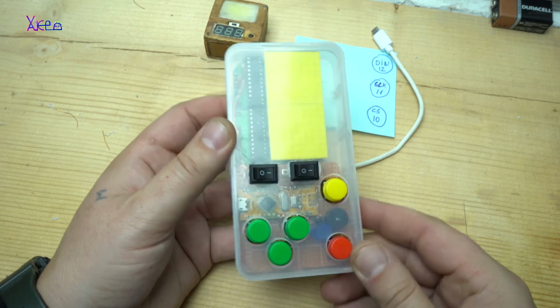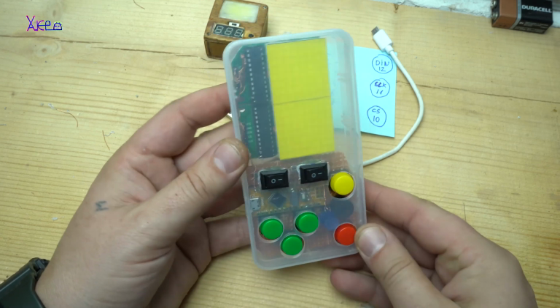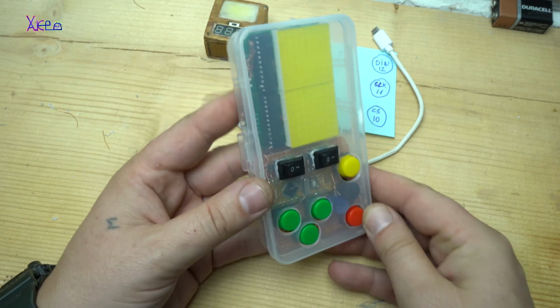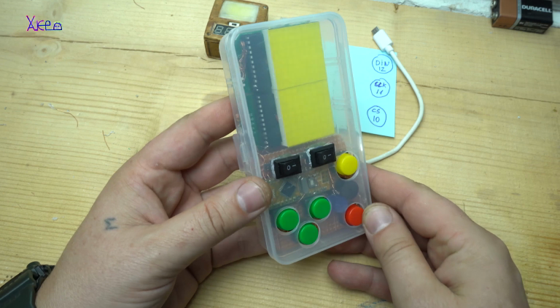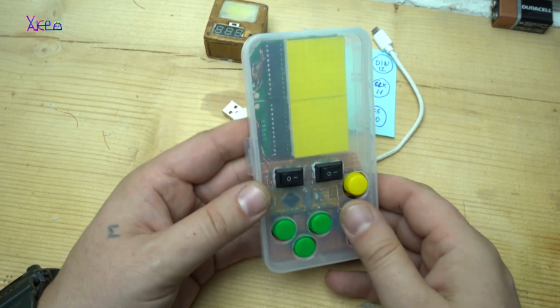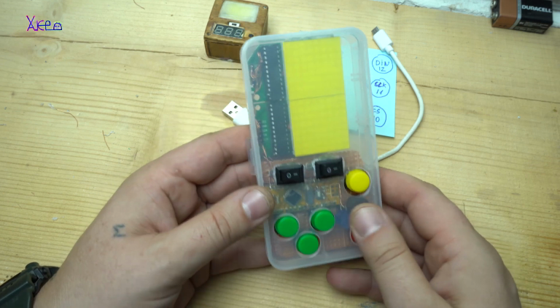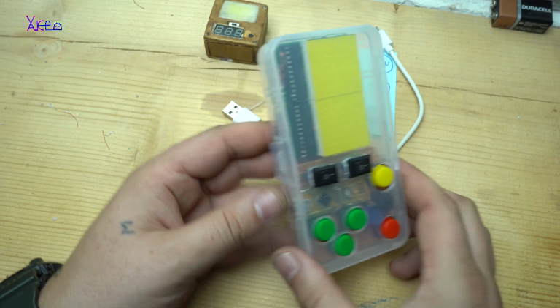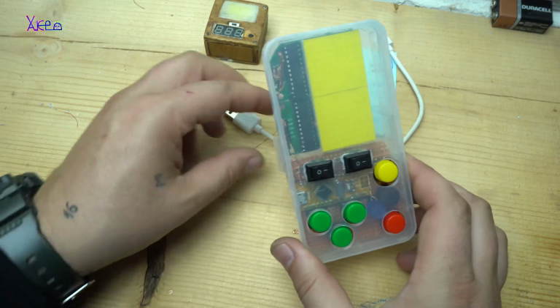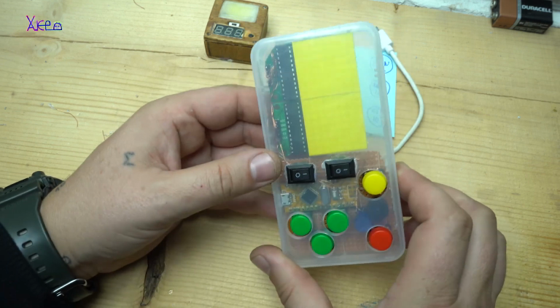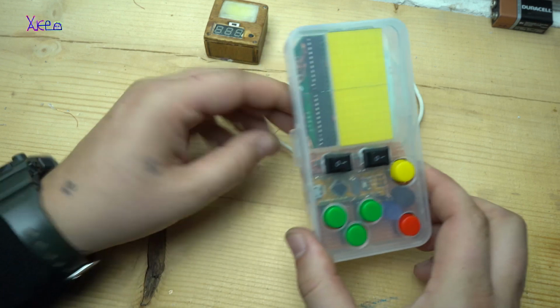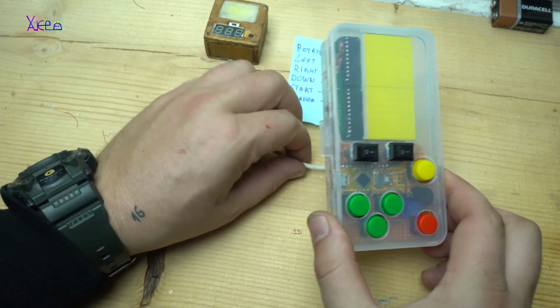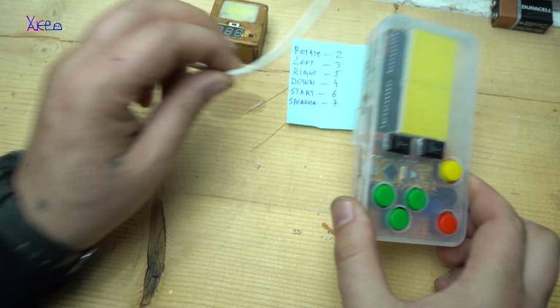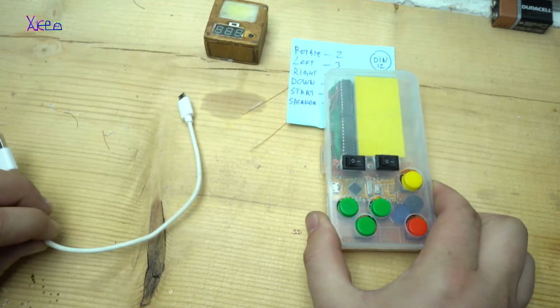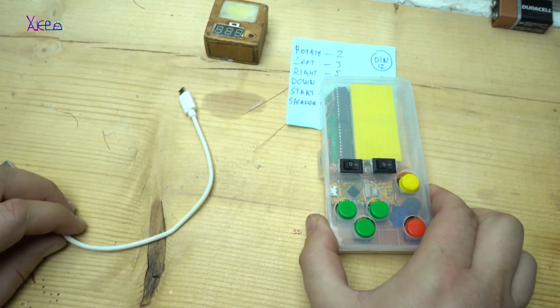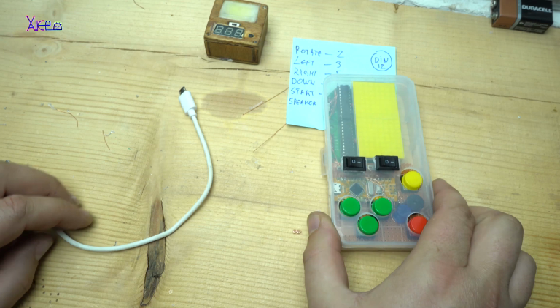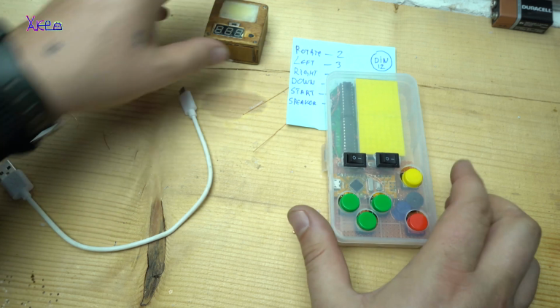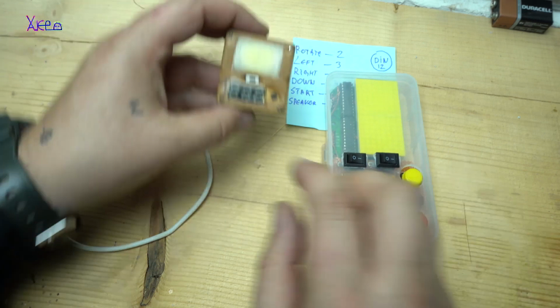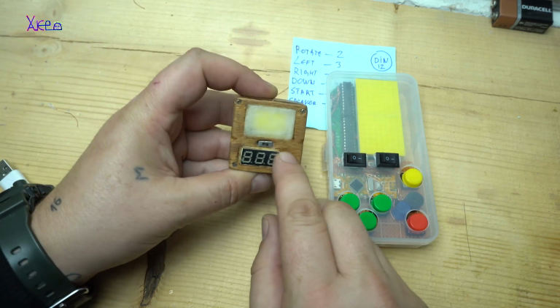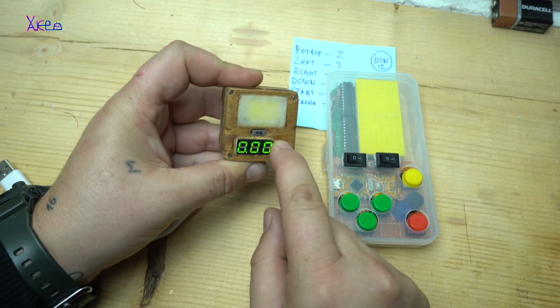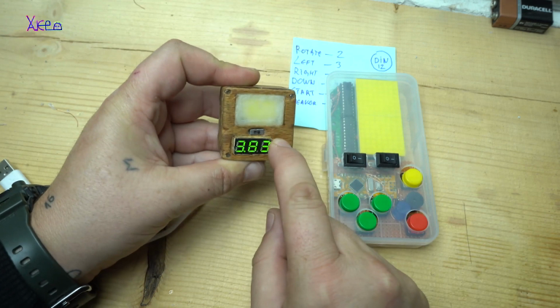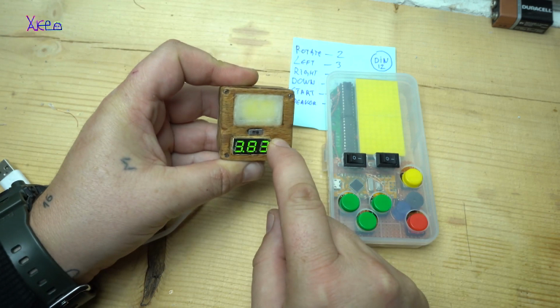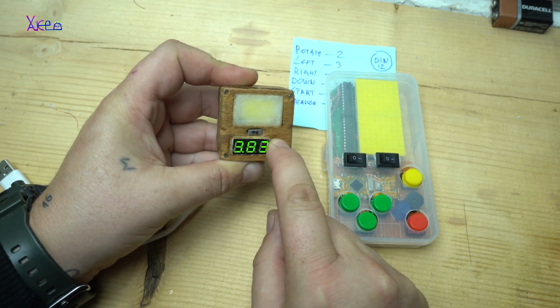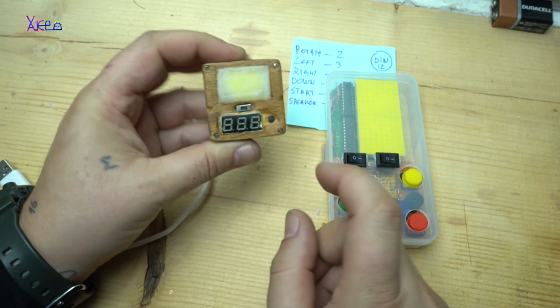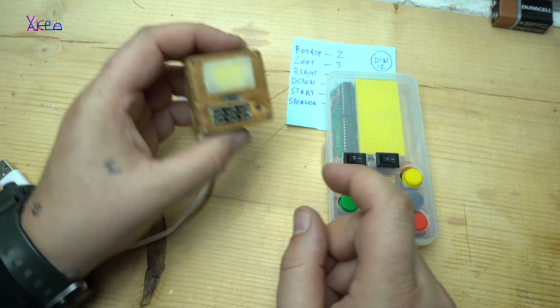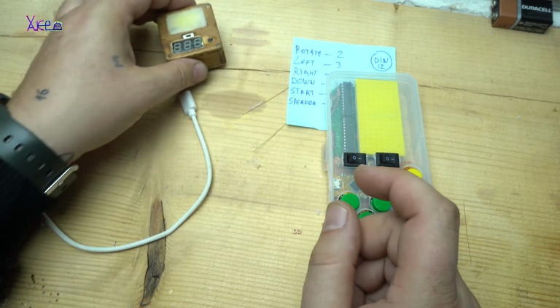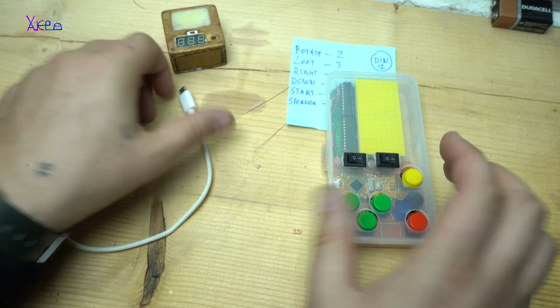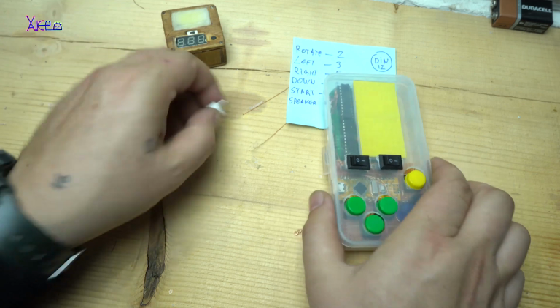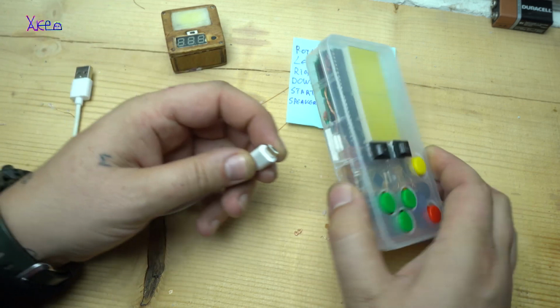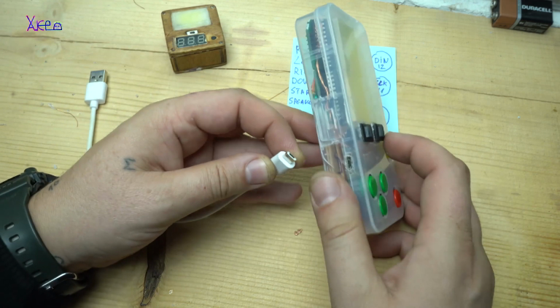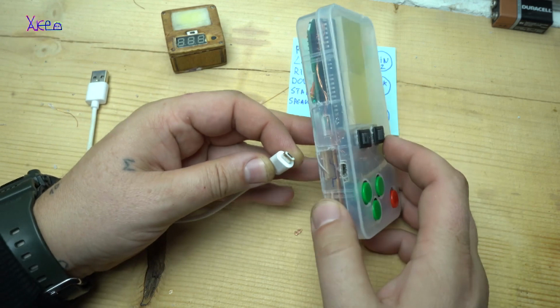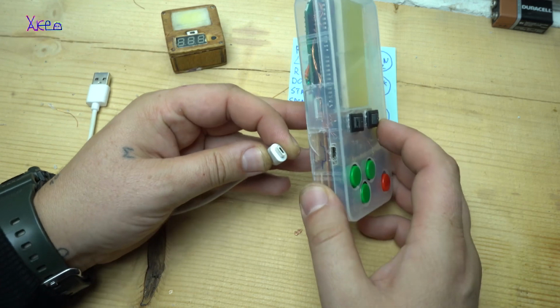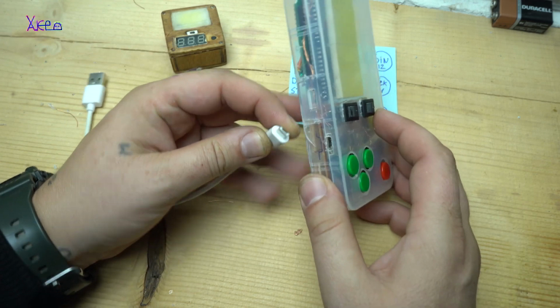If you are new to Arduino, I recommend trying some easier projects before starting to make this homemade Tetris game console. For those who know what I'm talking about, source code, schematic, and libraries can be found with a link in the description box.